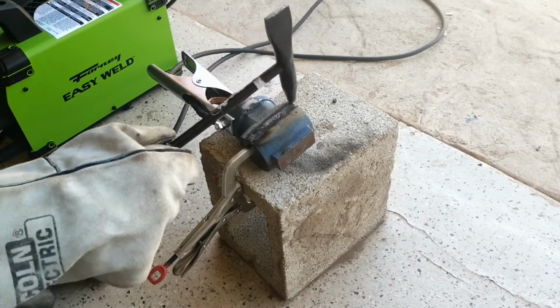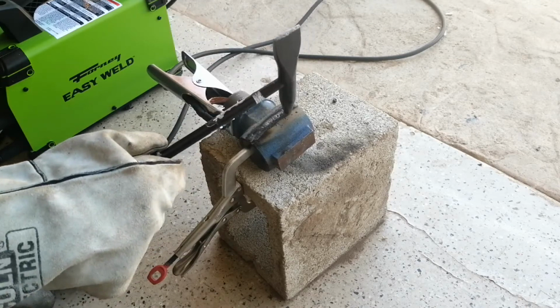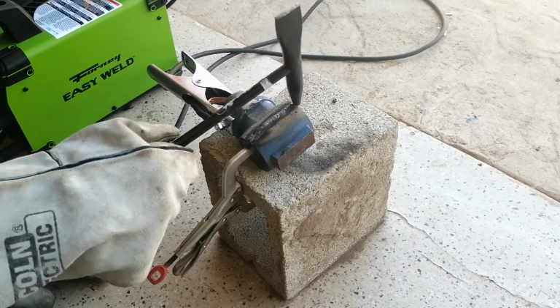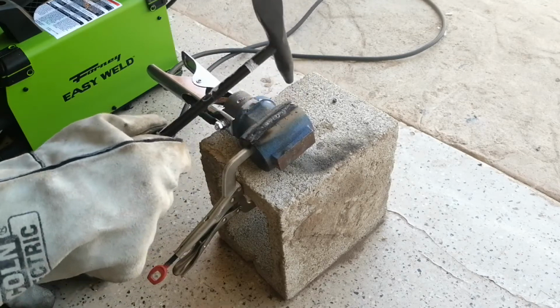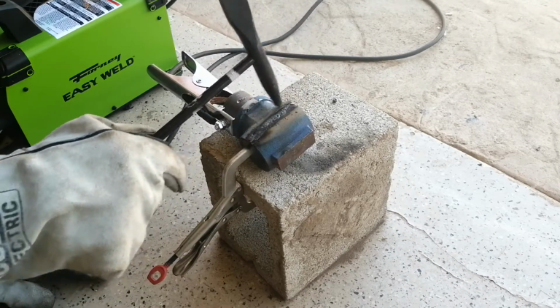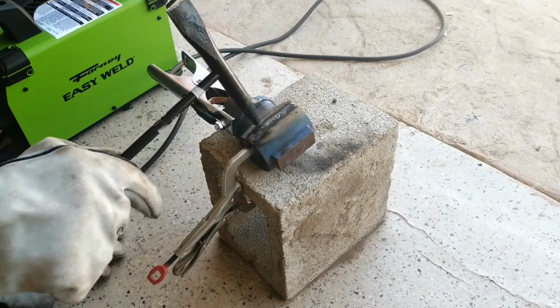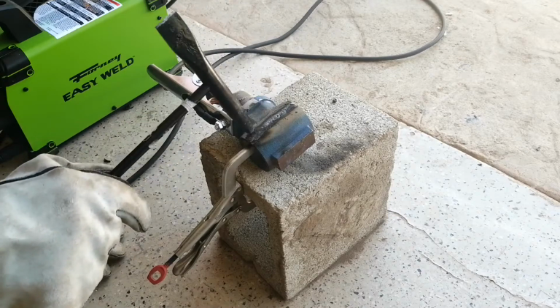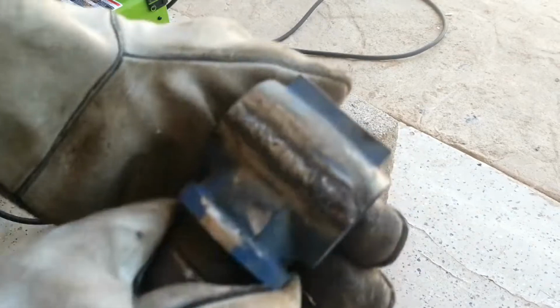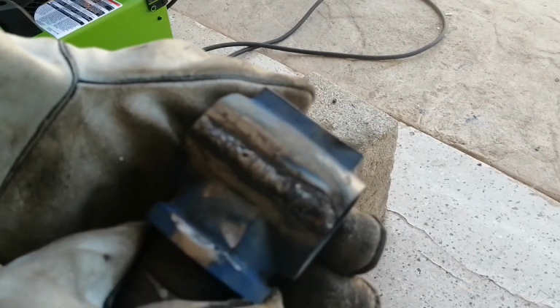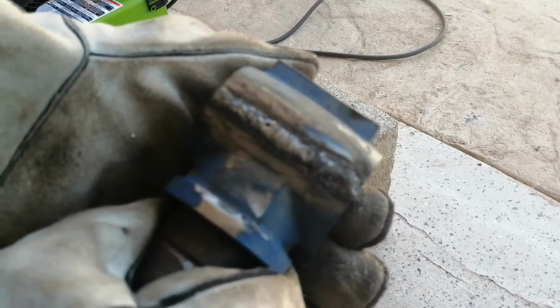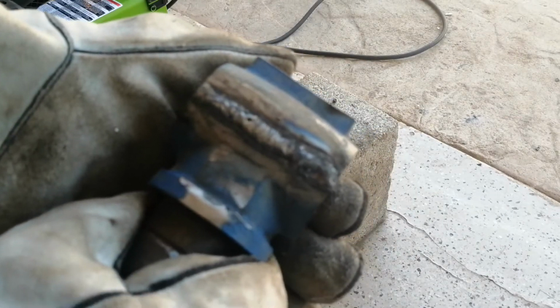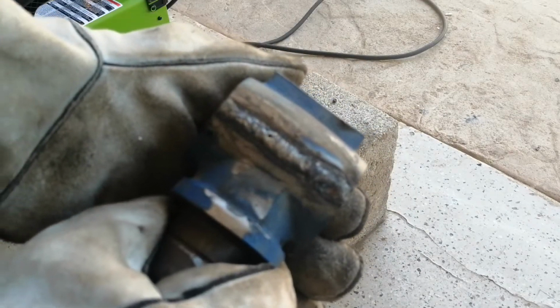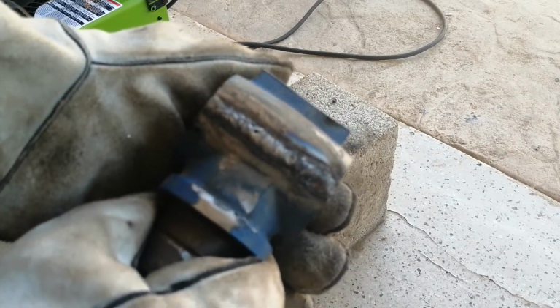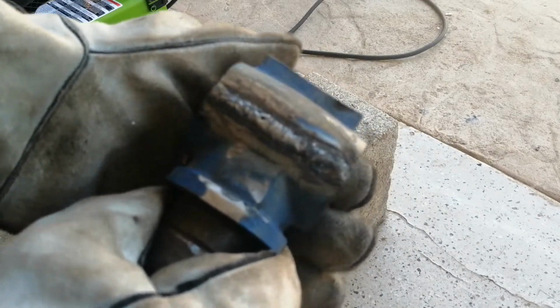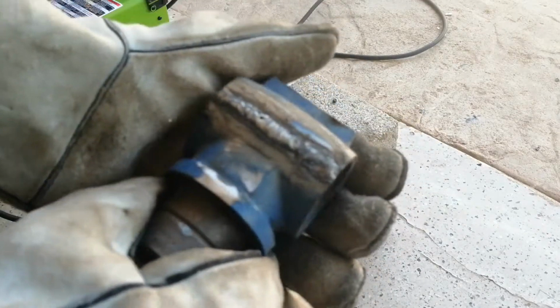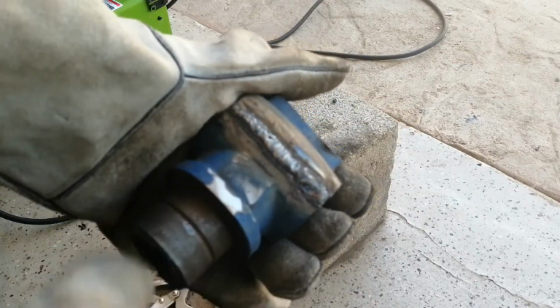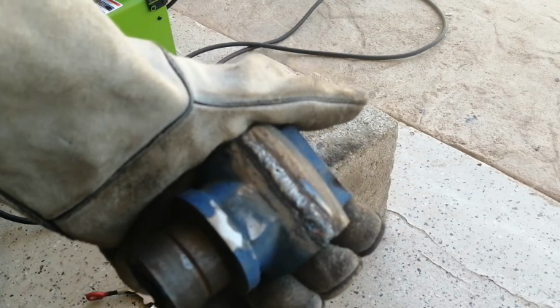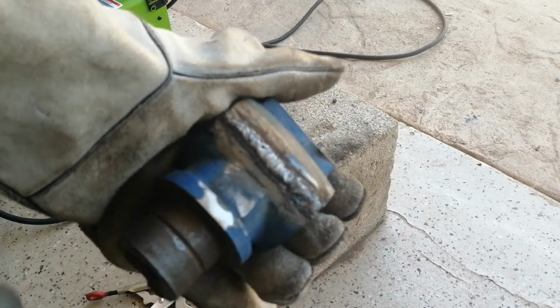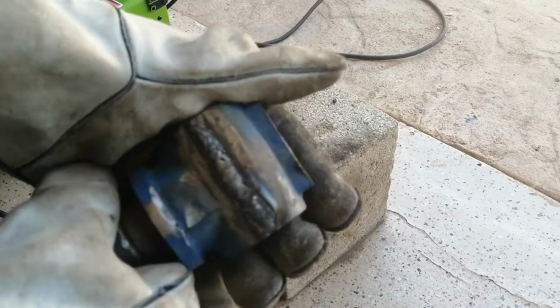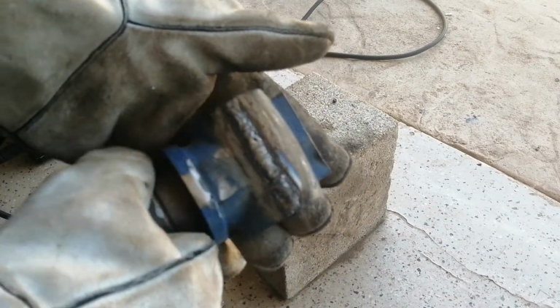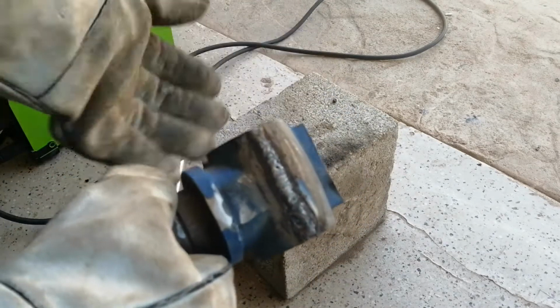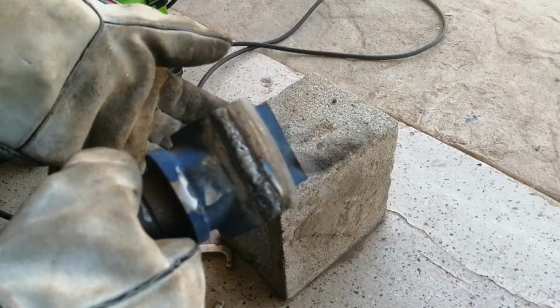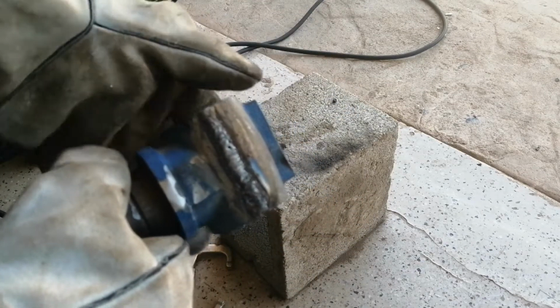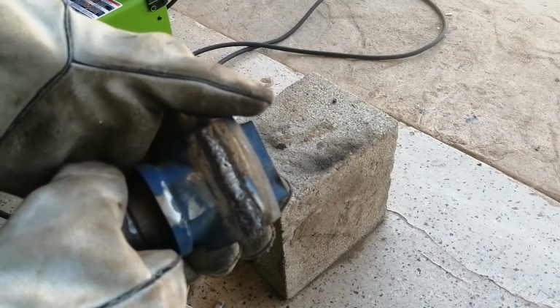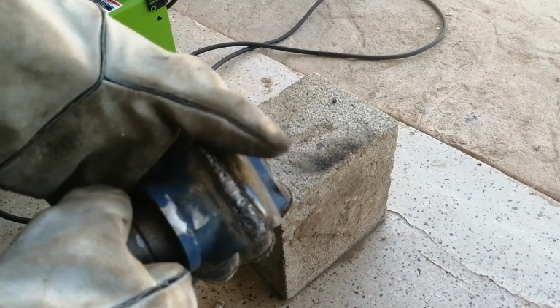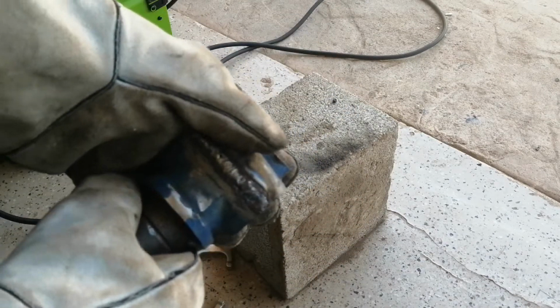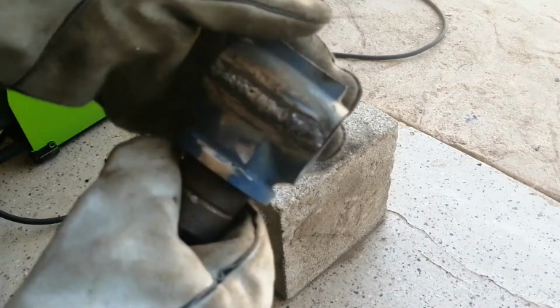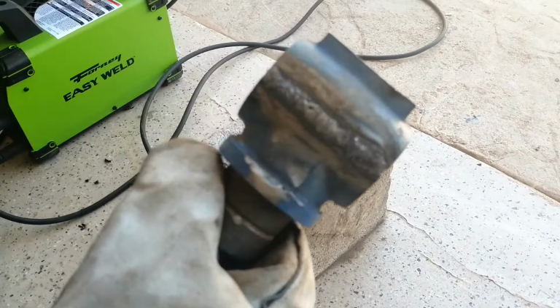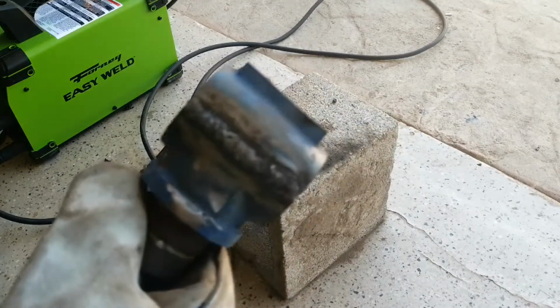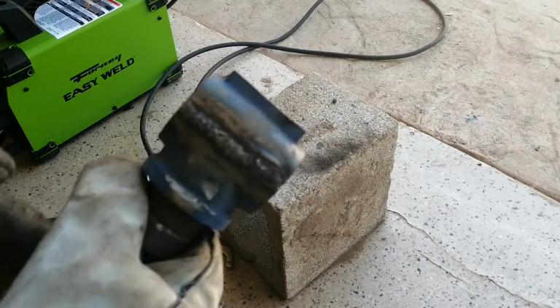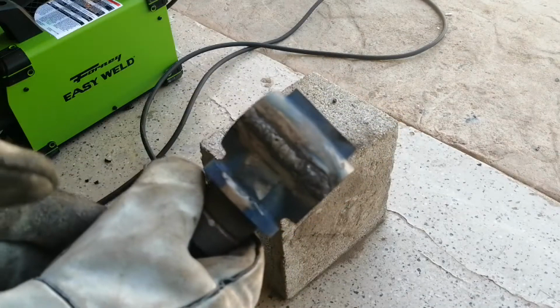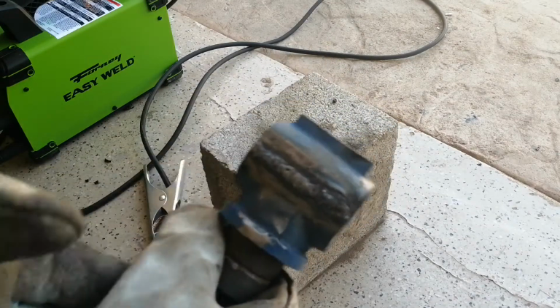So the weld is not exactly very nice looking, but hopefully it will hold and there are no big problems like major cracks. So hopefully this will work.